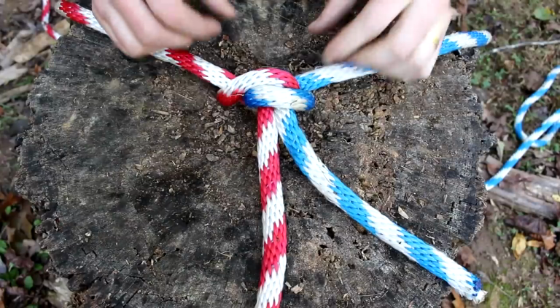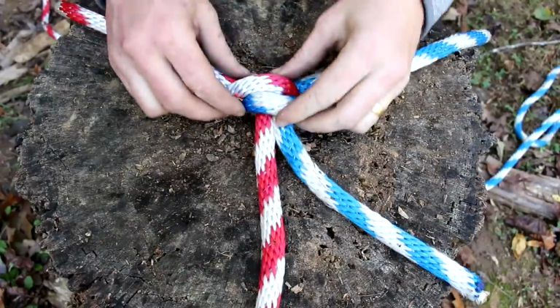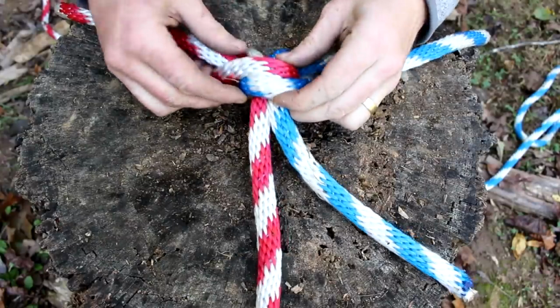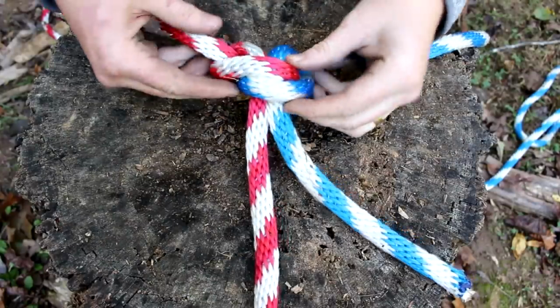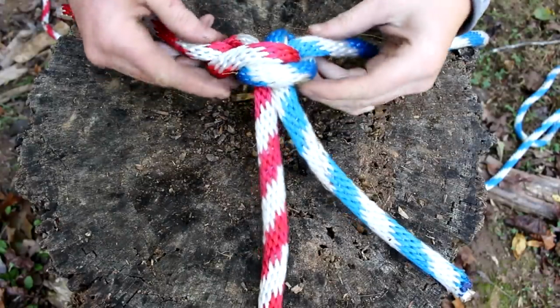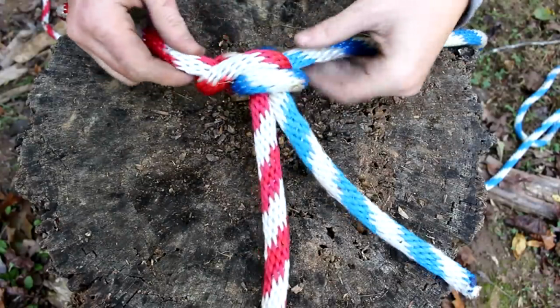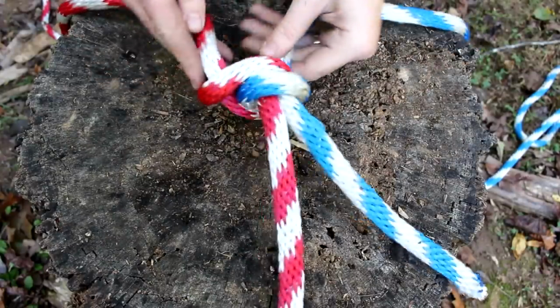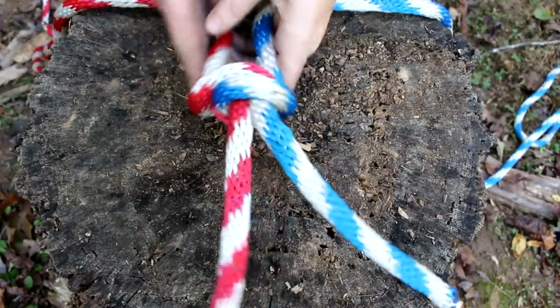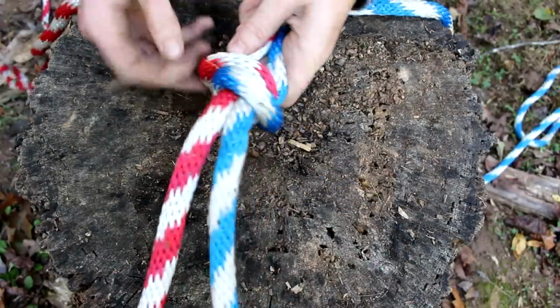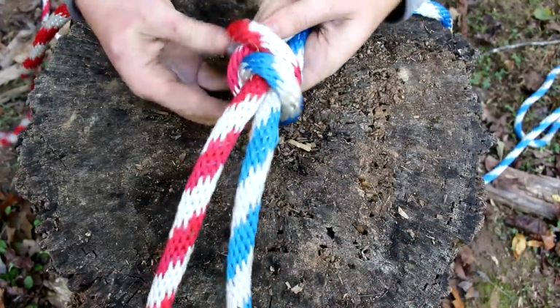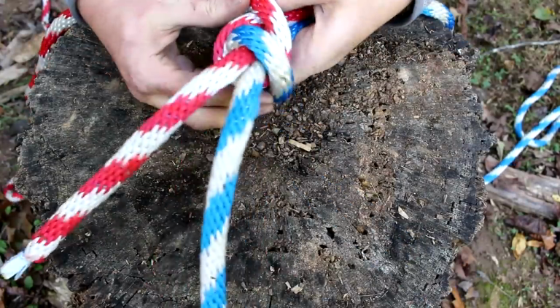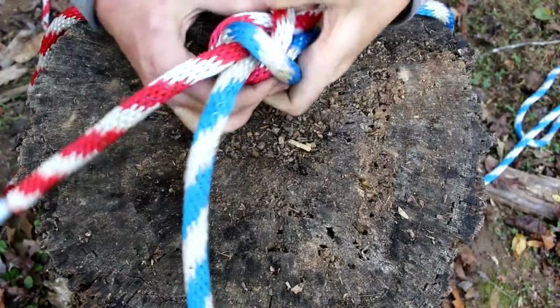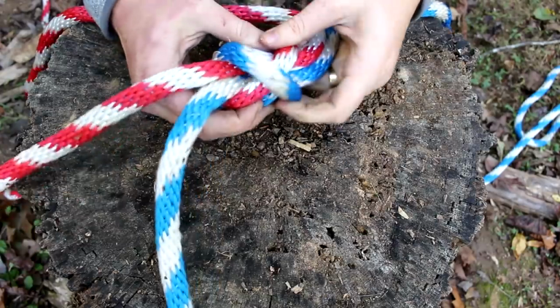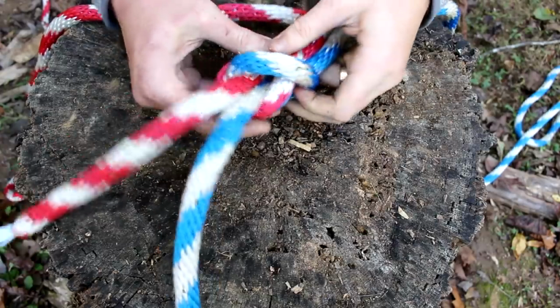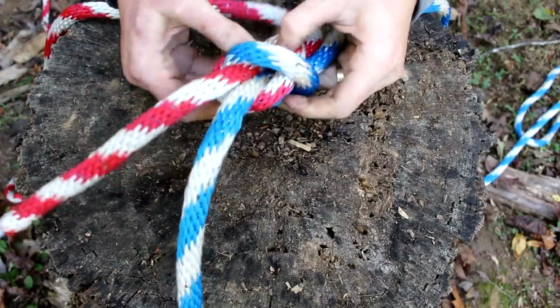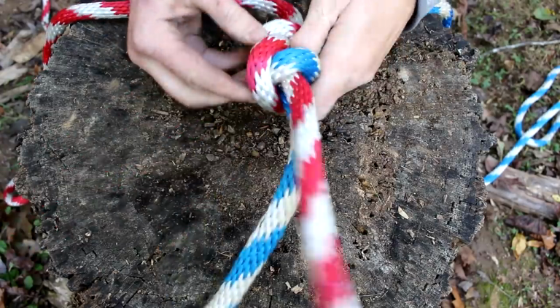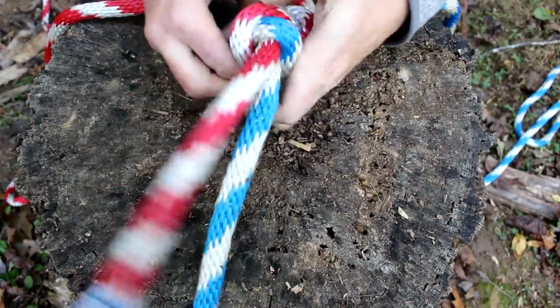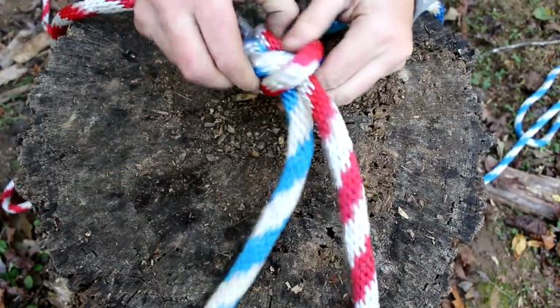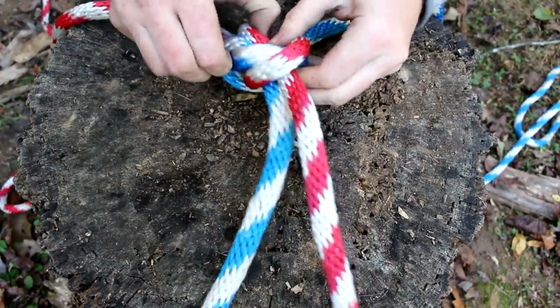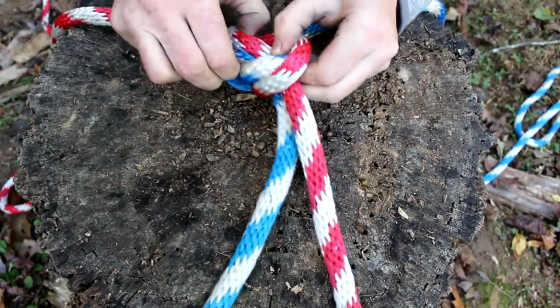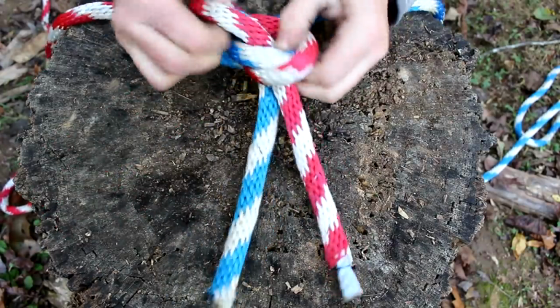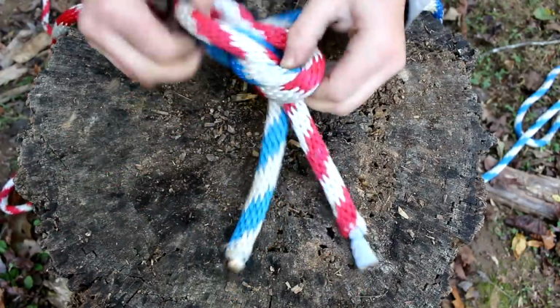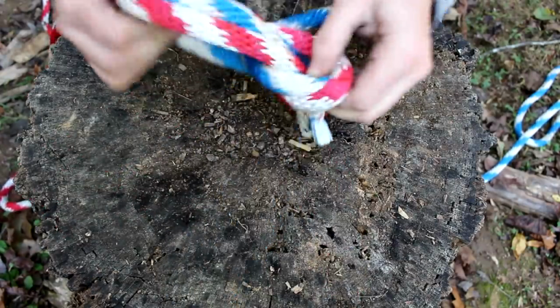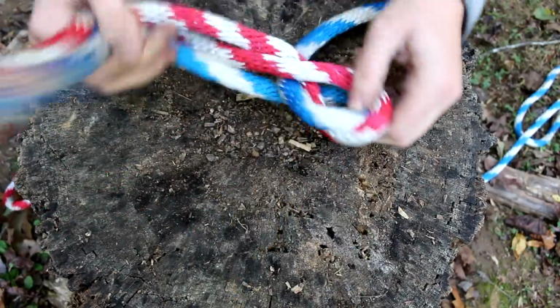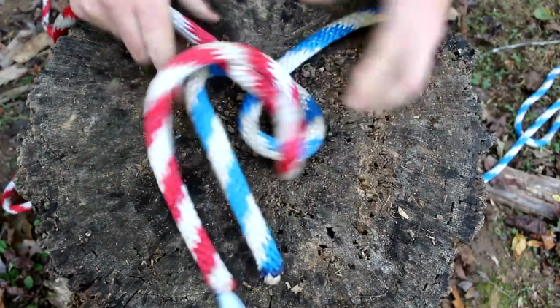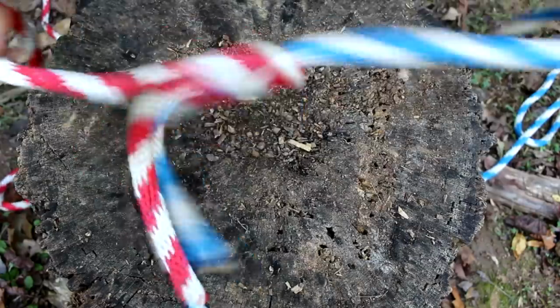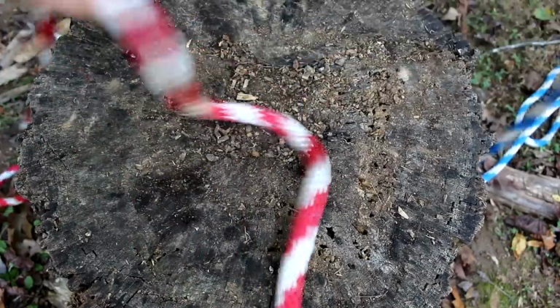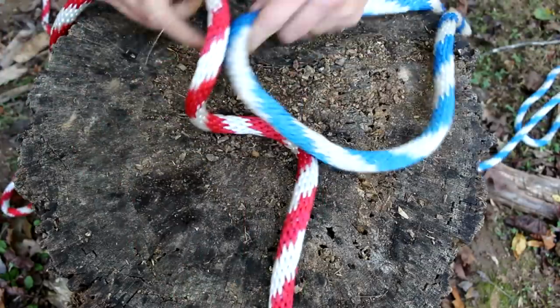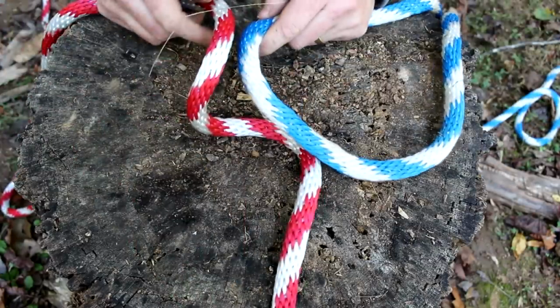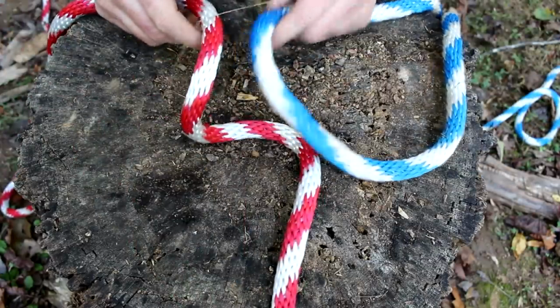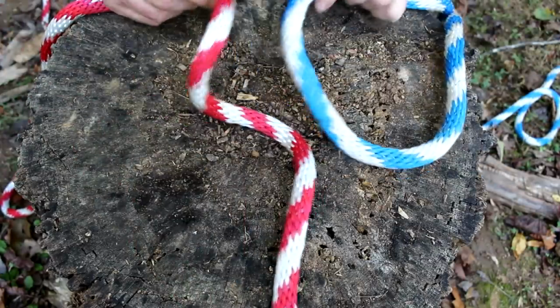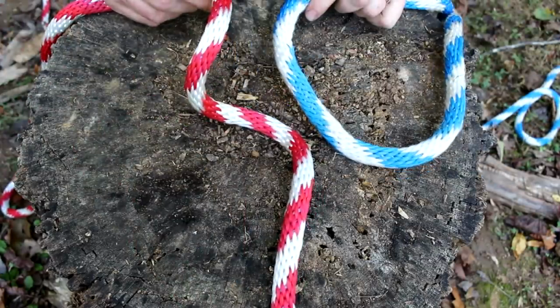Let me show you how to get this knot apart. Pinch the sides together, push it down, and out comes the knot. Even when it's super tight, you can get it undone.